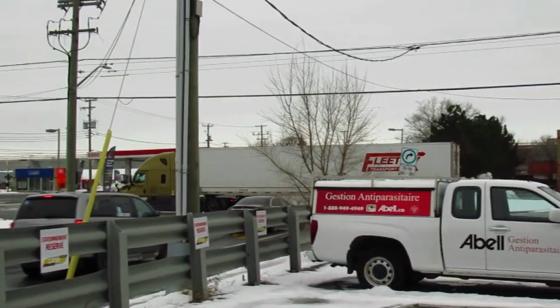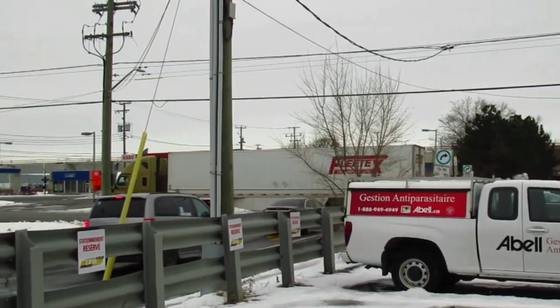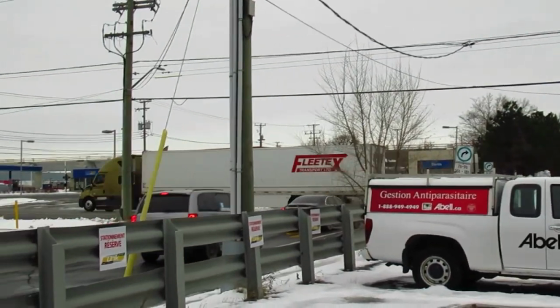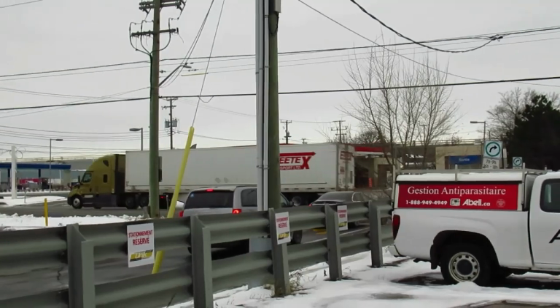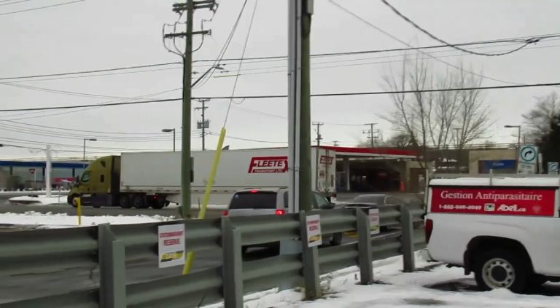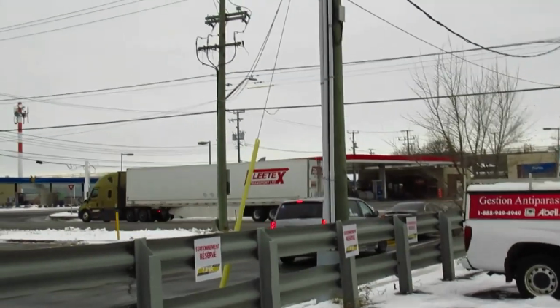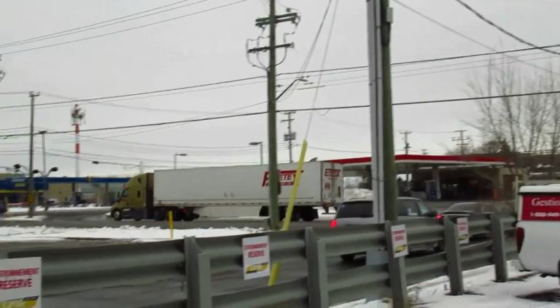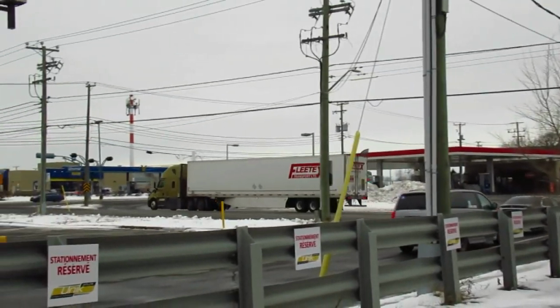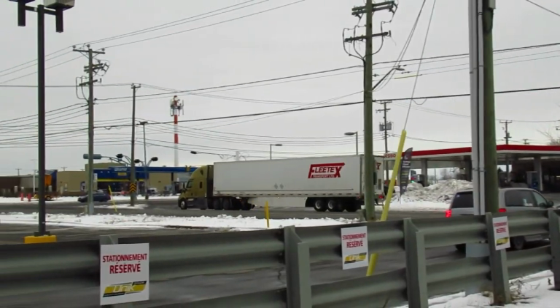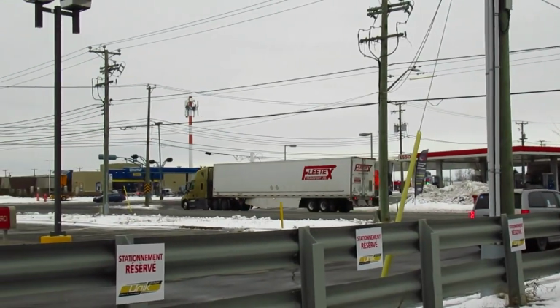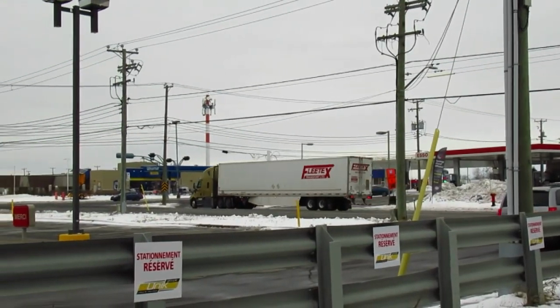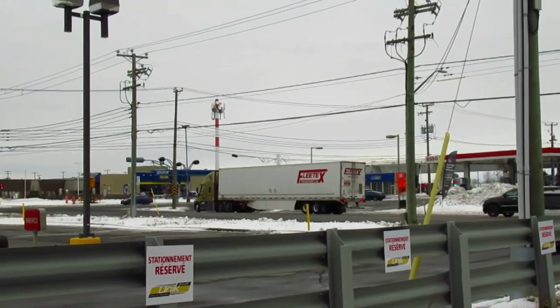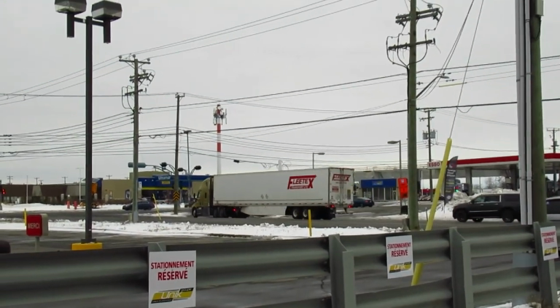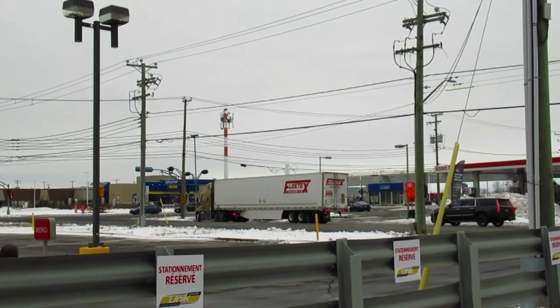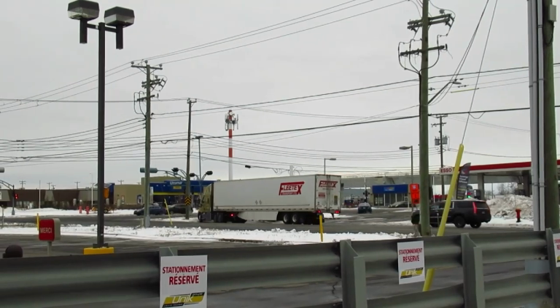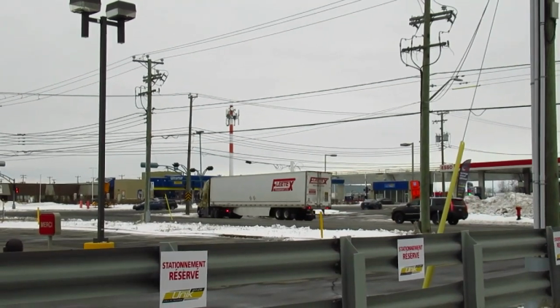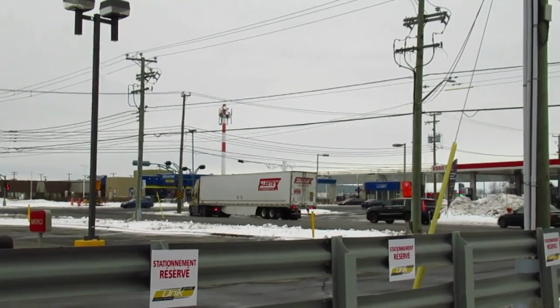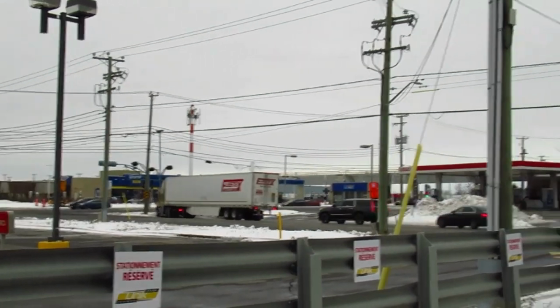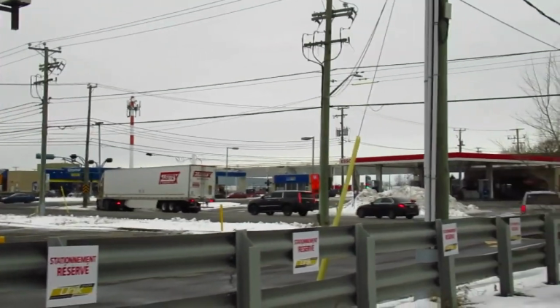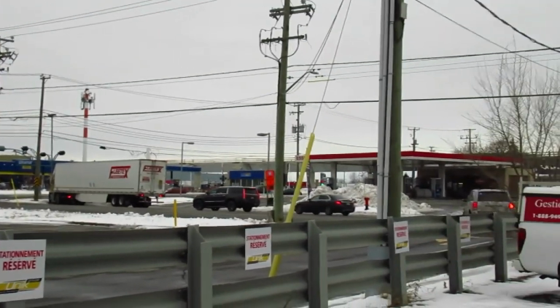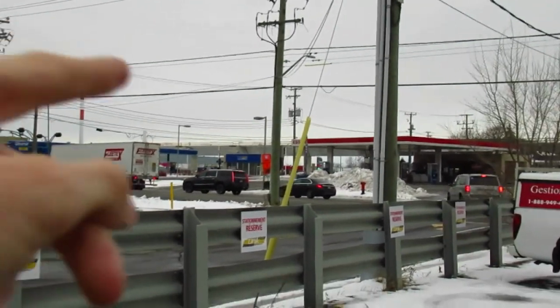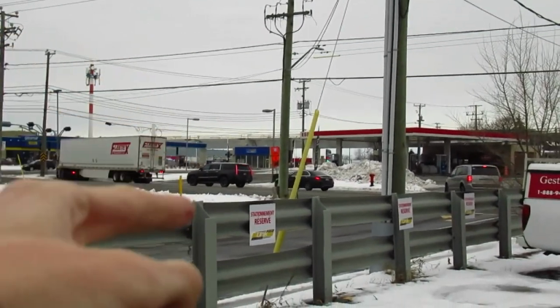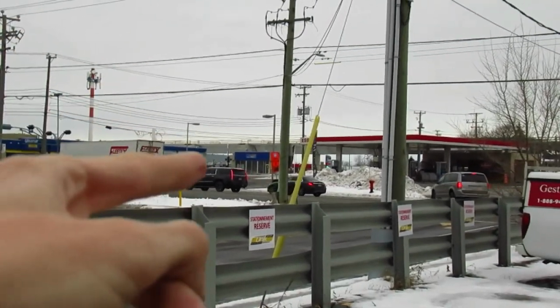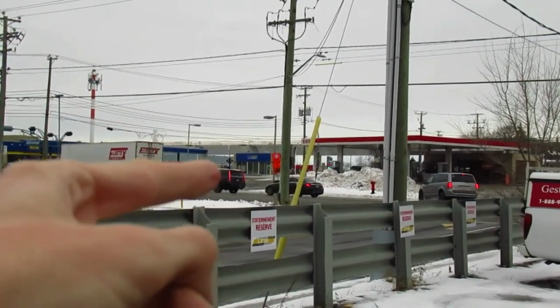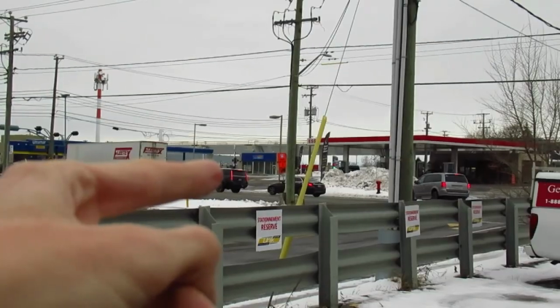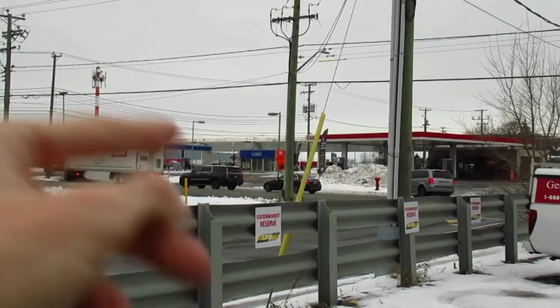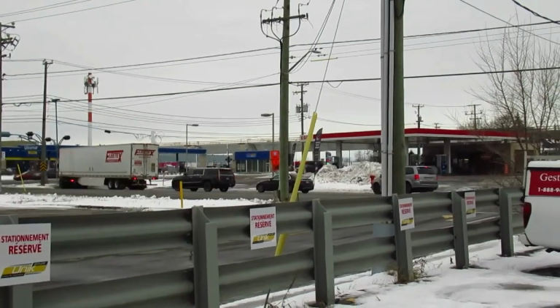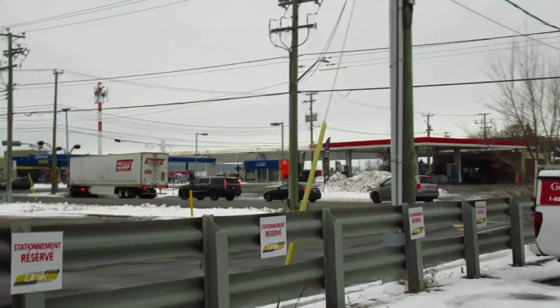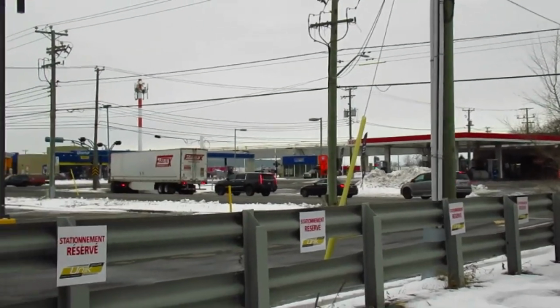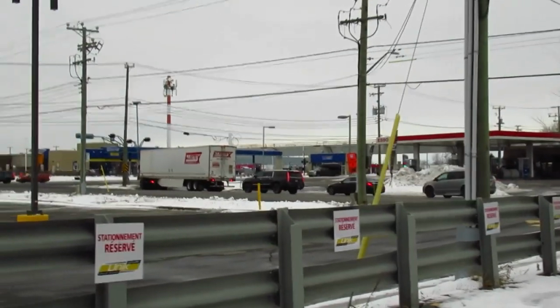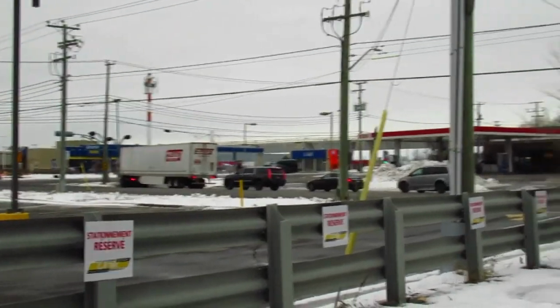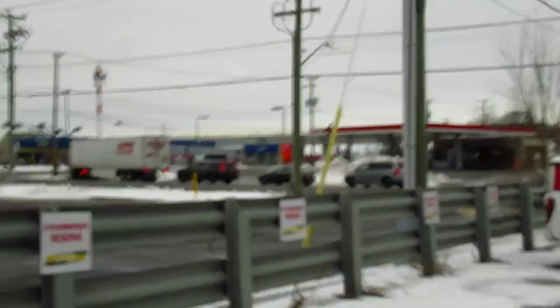This is a major area for trucking. That truck passing by is interesting — below the cab it's just all flat, which is interesting. Also, just a quick note: over there, under my finger, is the overpass for the REM — the Réseau express métropolitain — the new light rail project, light metro.